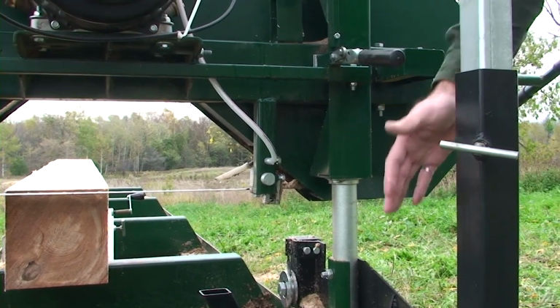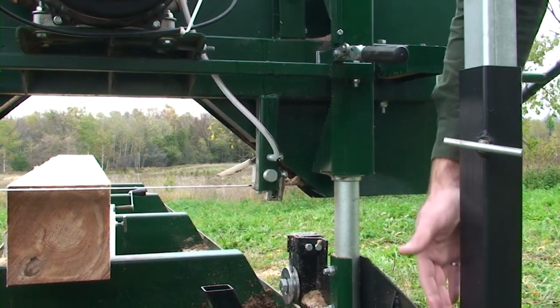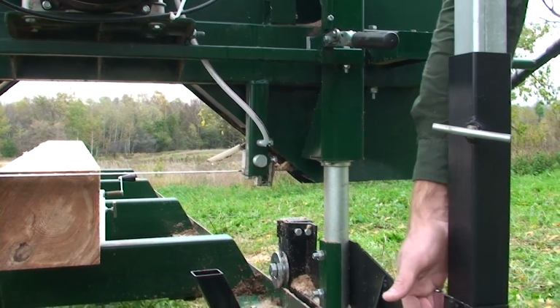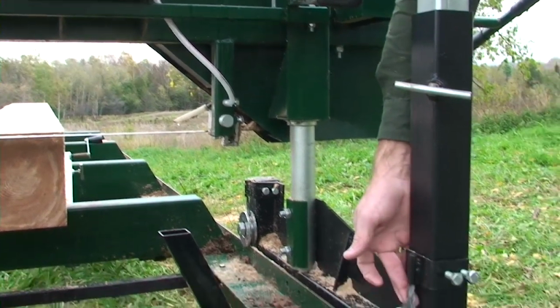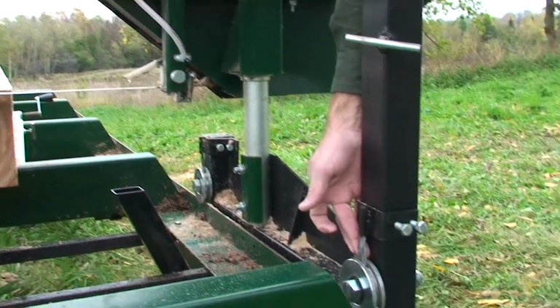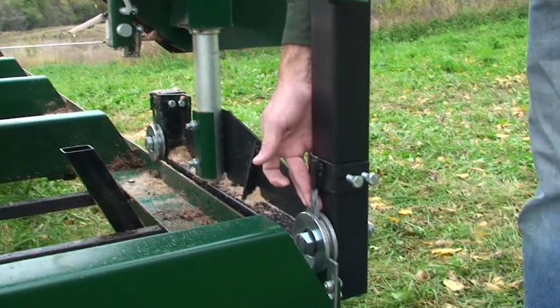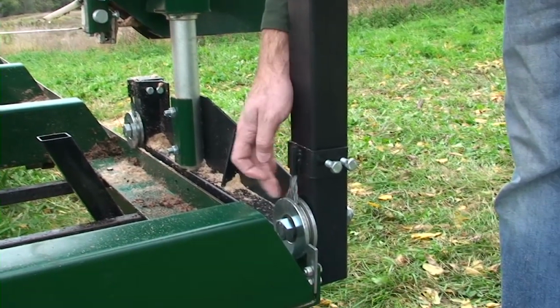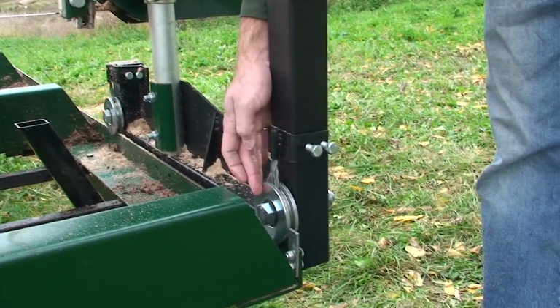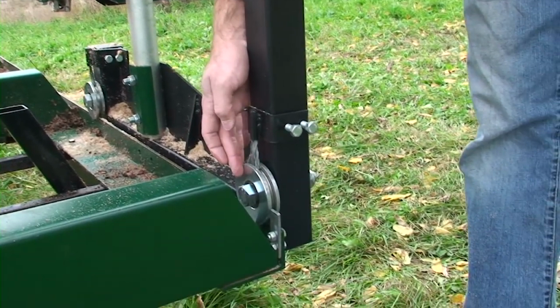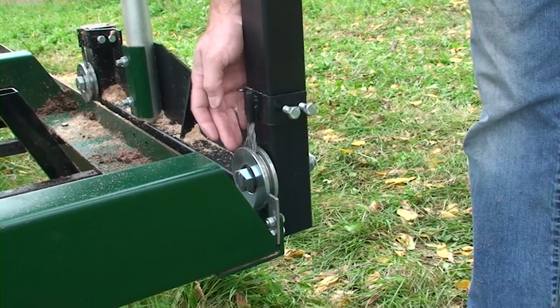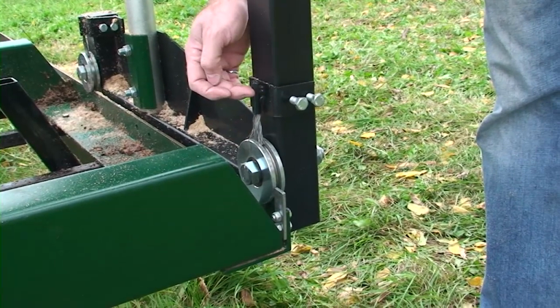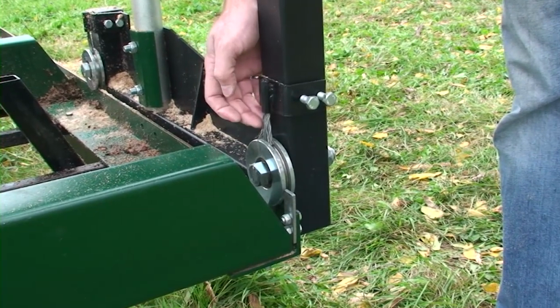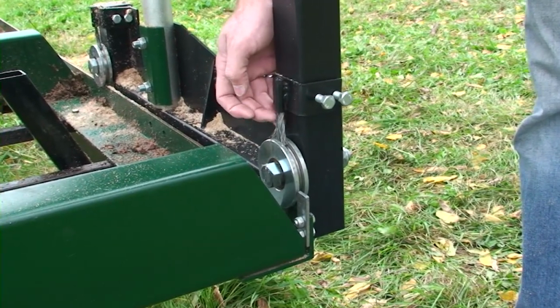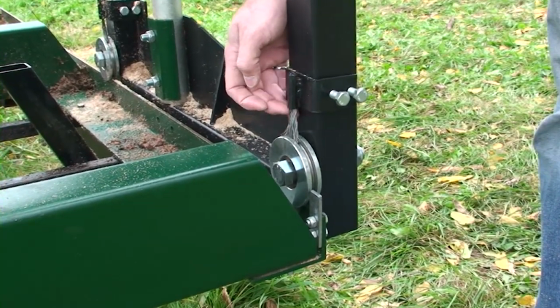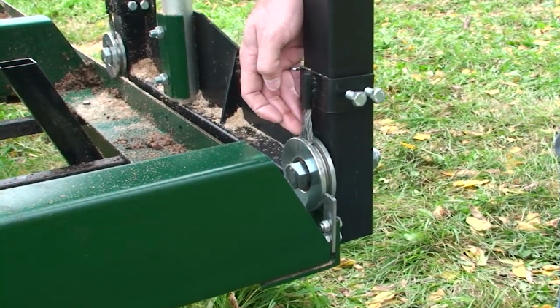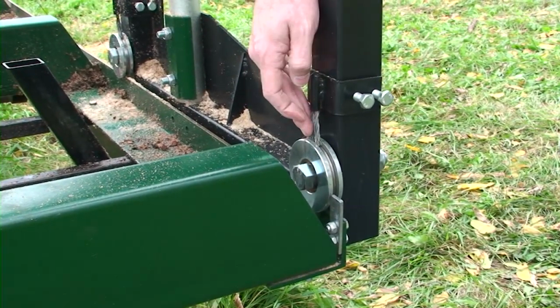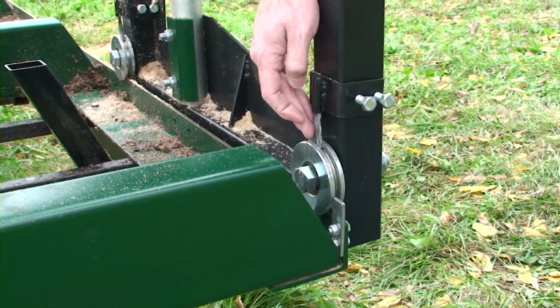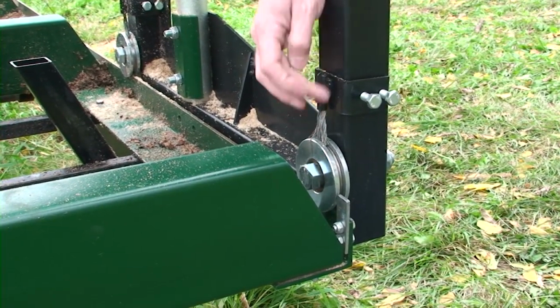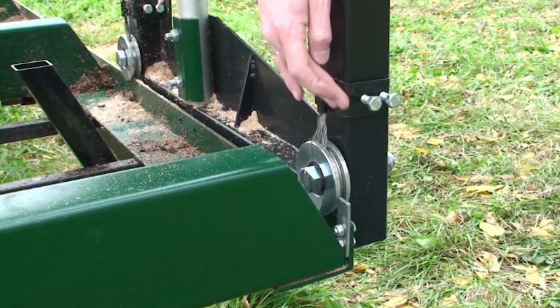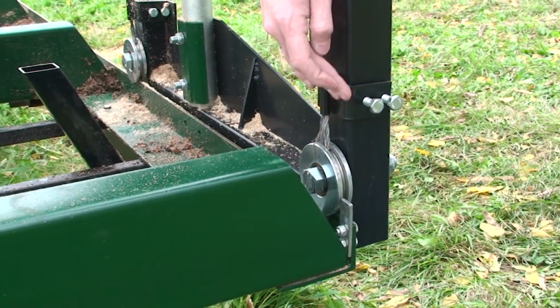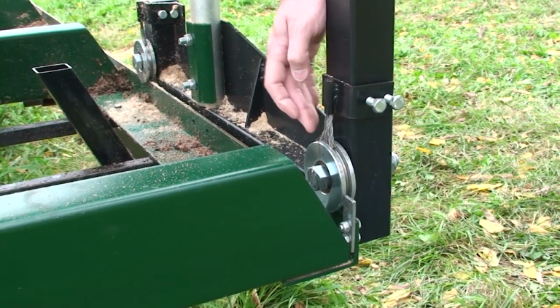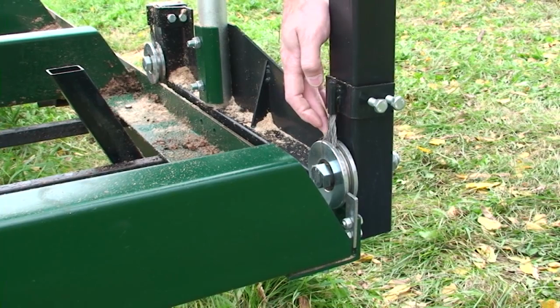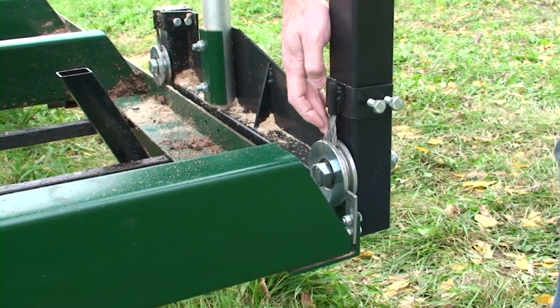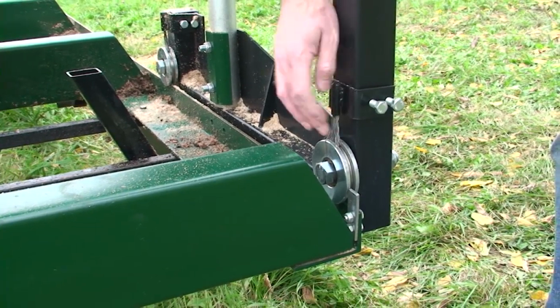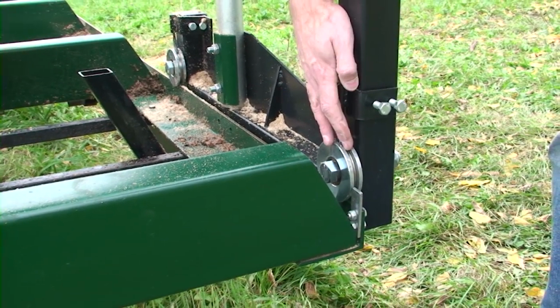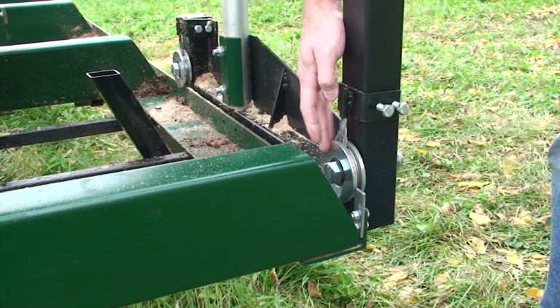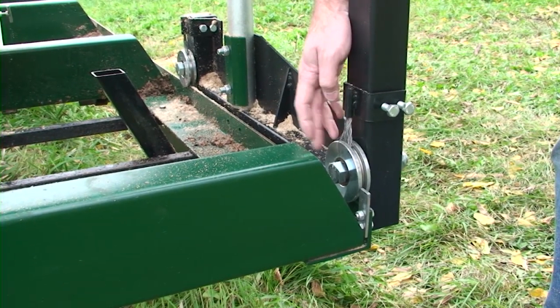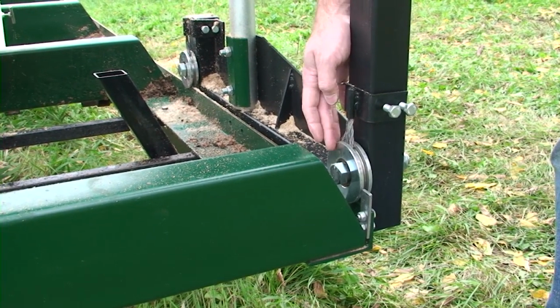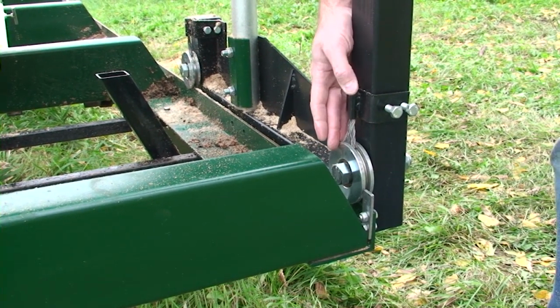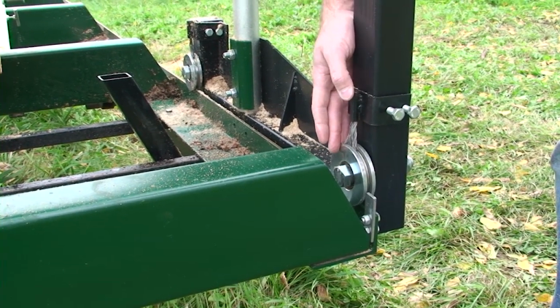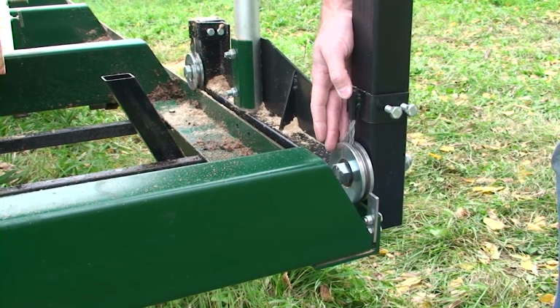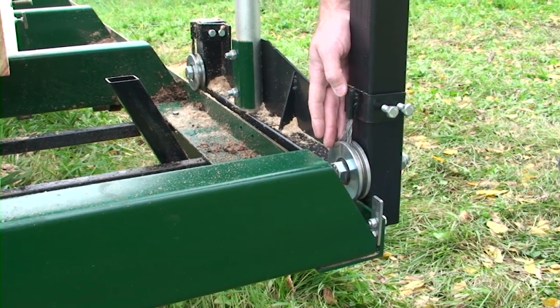These are wheel sweepers and they're adjustable with lots of life for wear. They can adjust up and down and these keep the sawdust from building up in your wheels as they roll along the track.